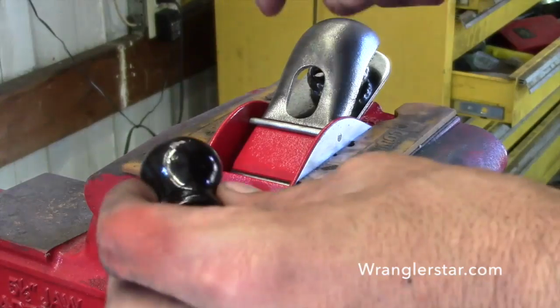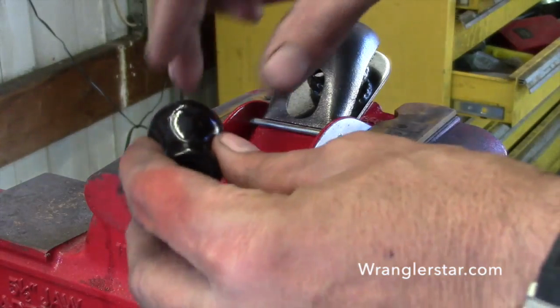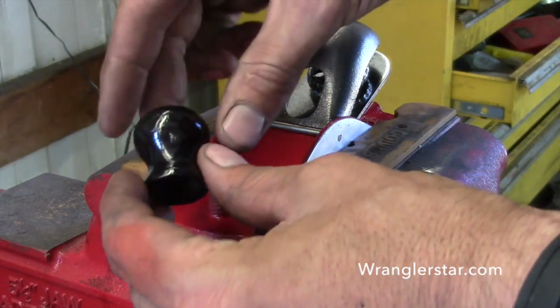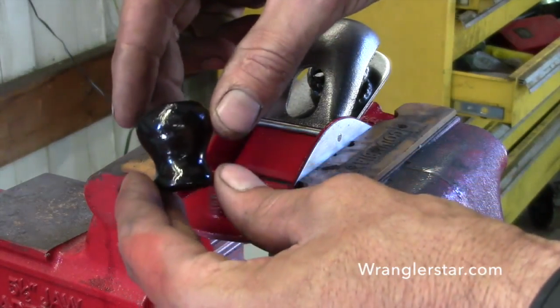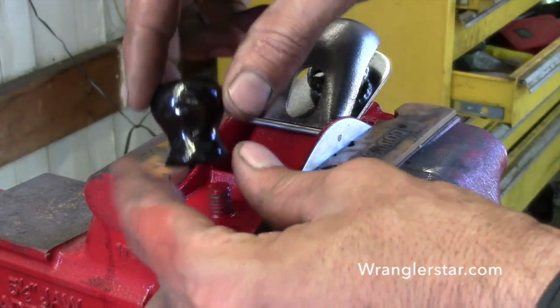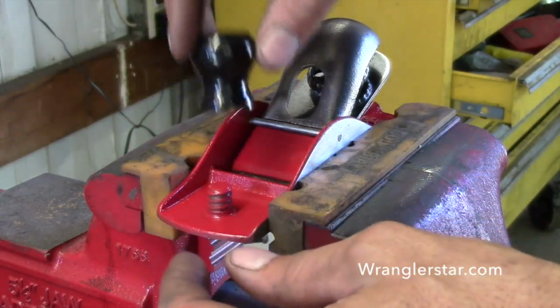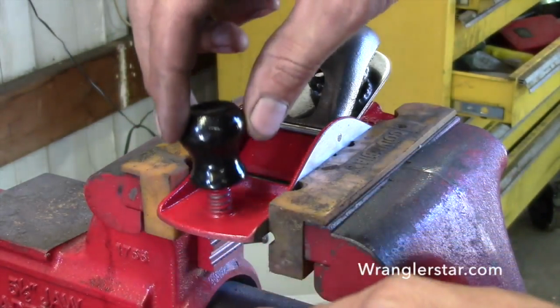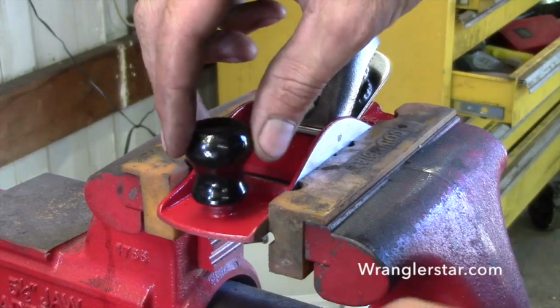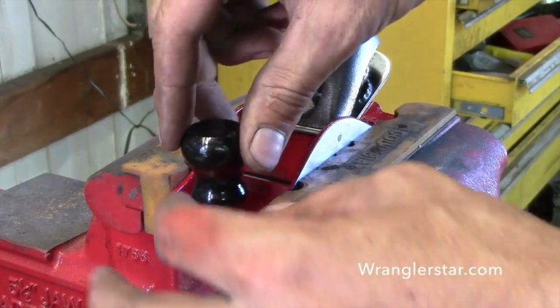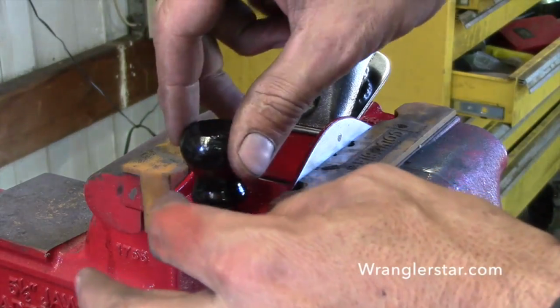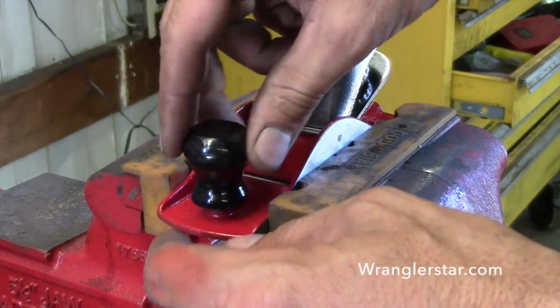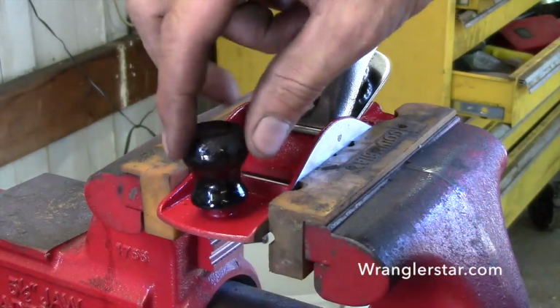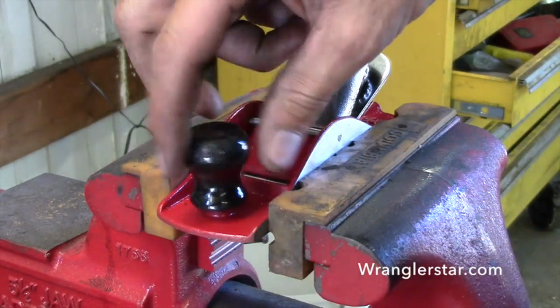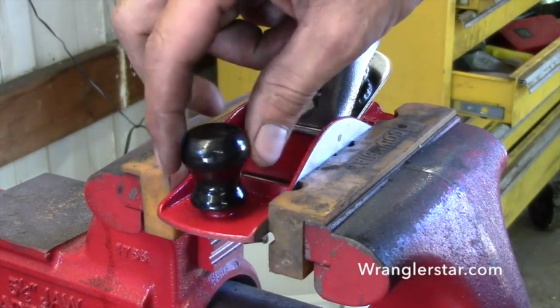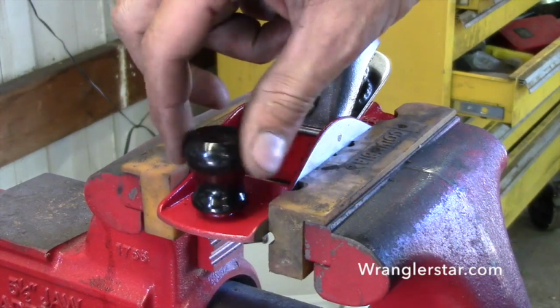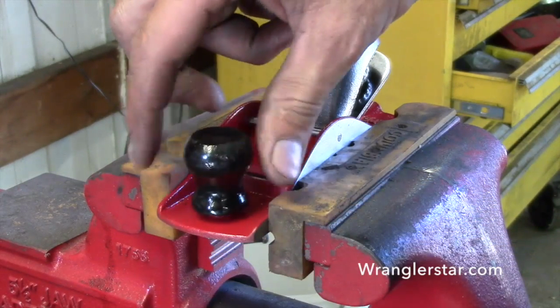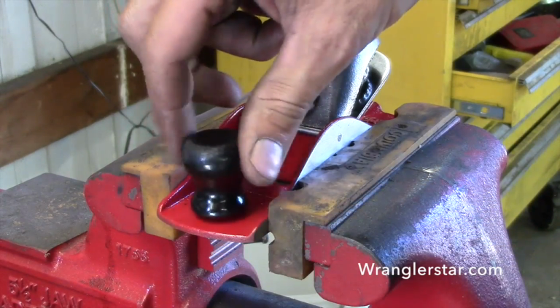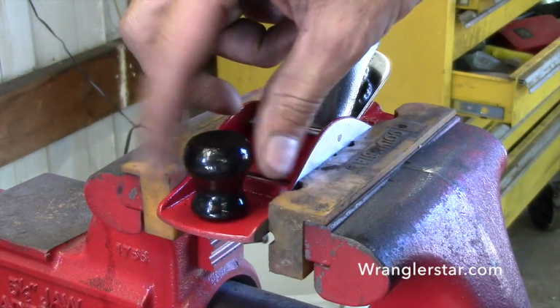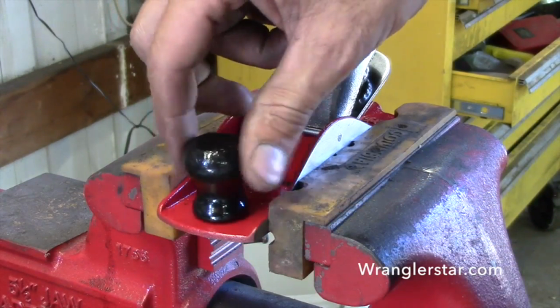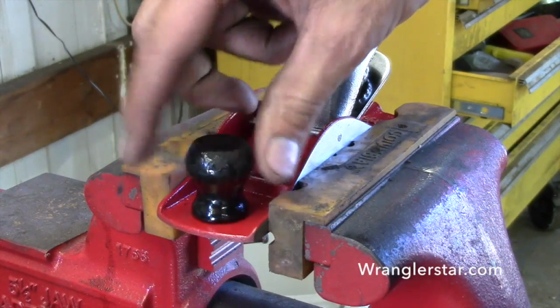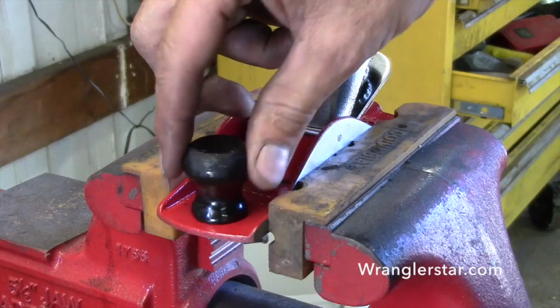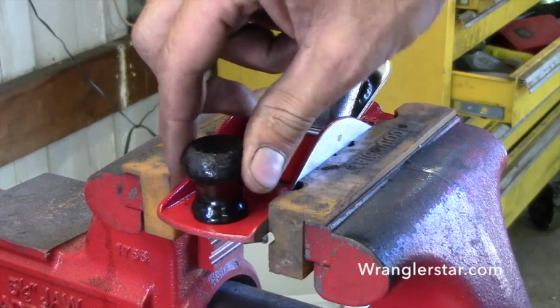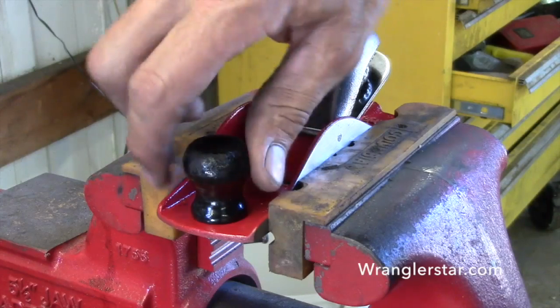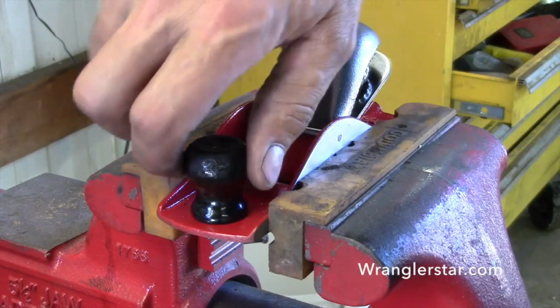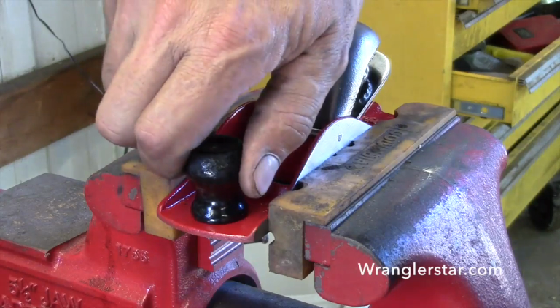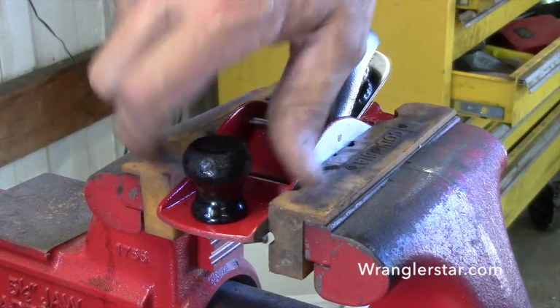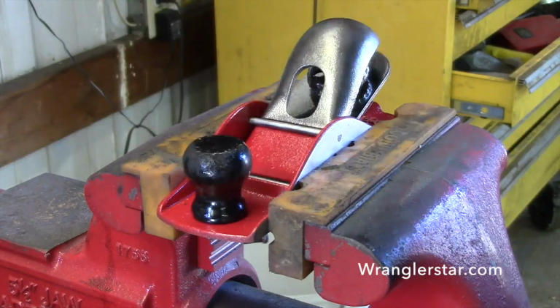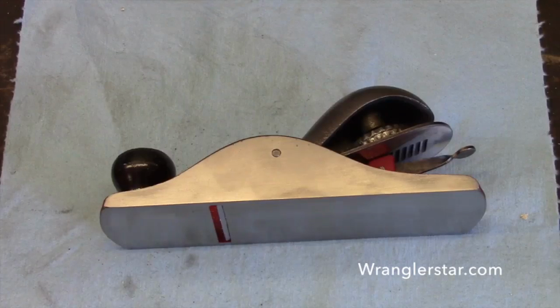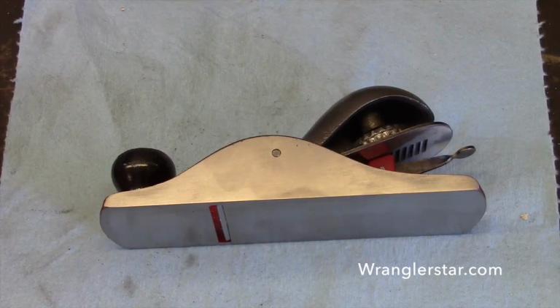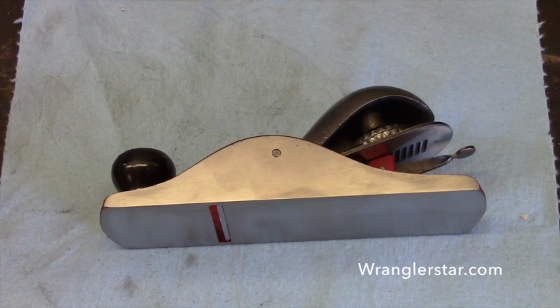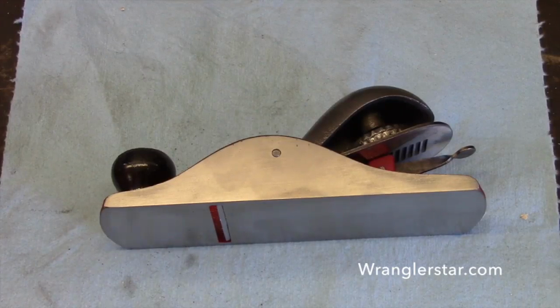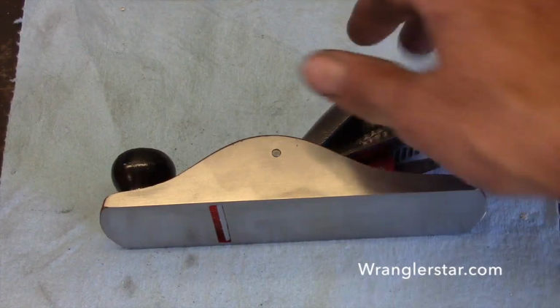I also went ahead and painted the little handle on there black — it was in pretty good shape. Let's see how it planes.